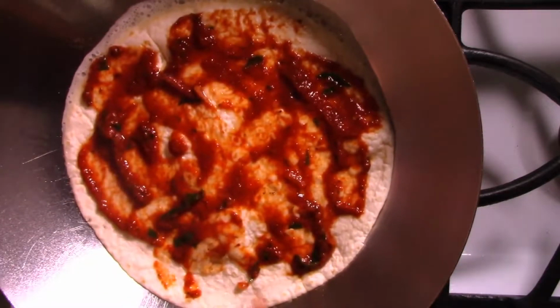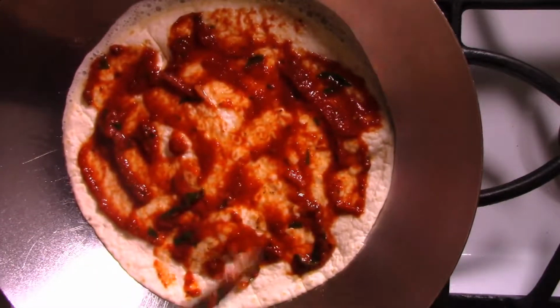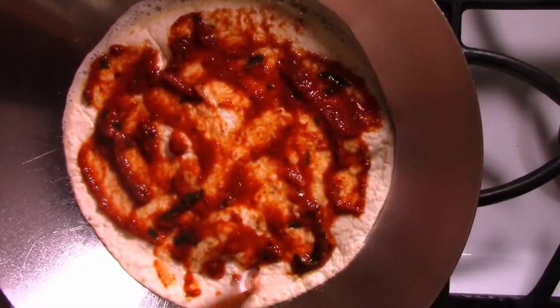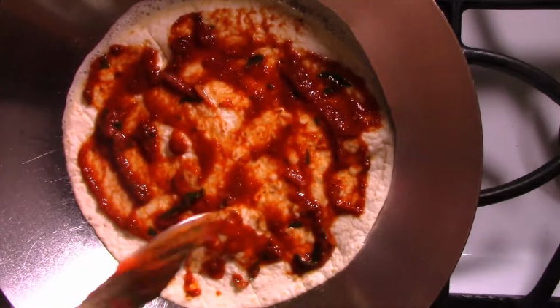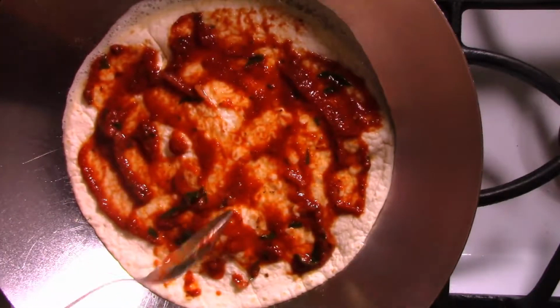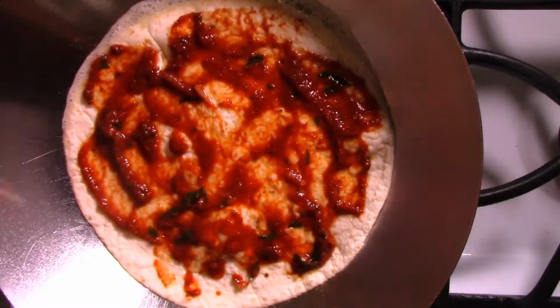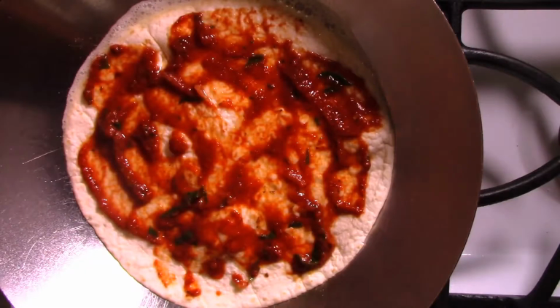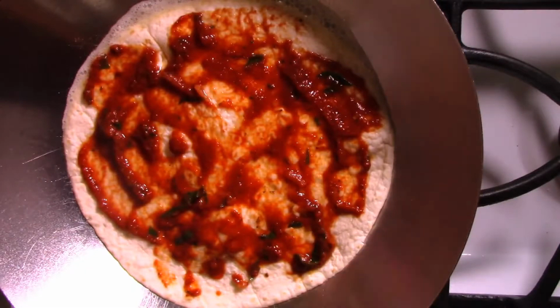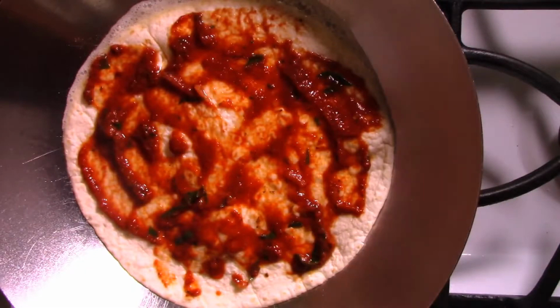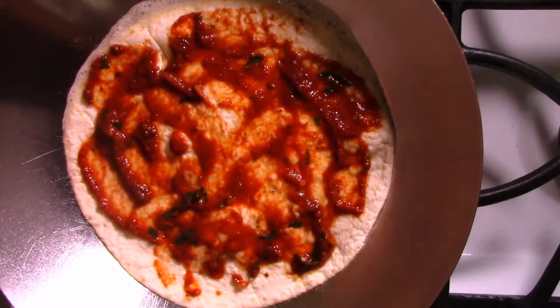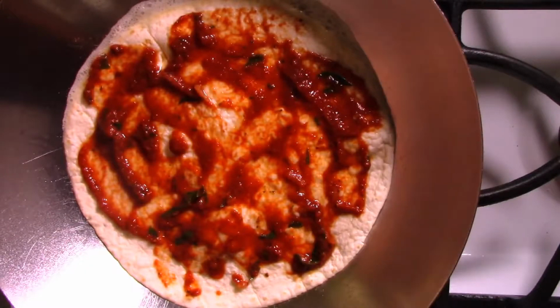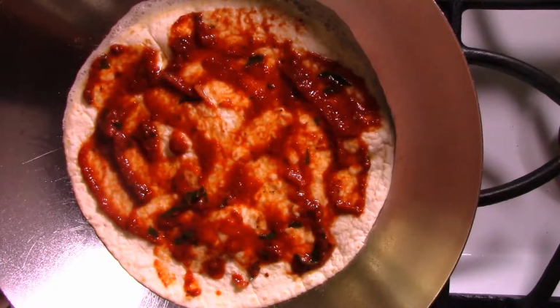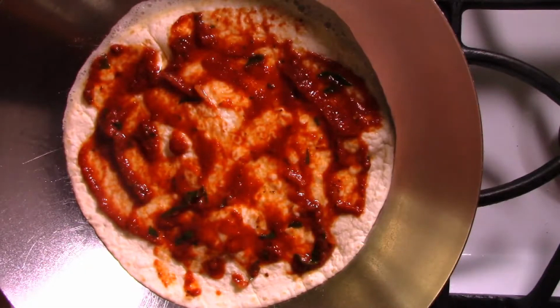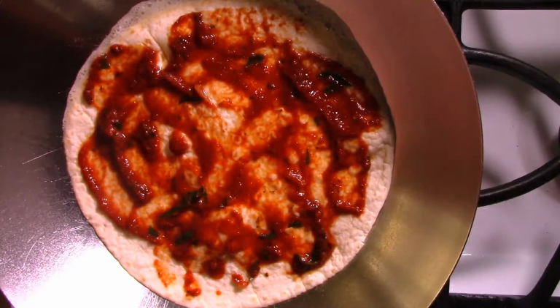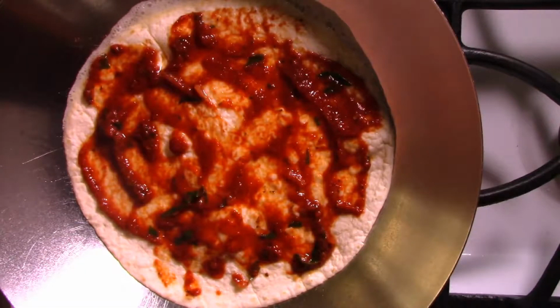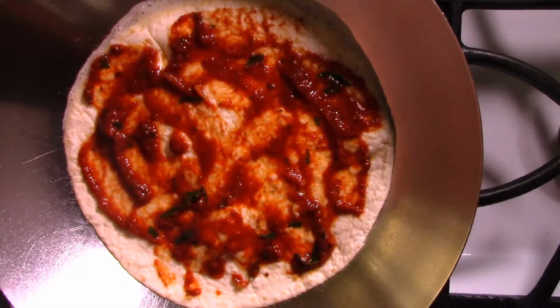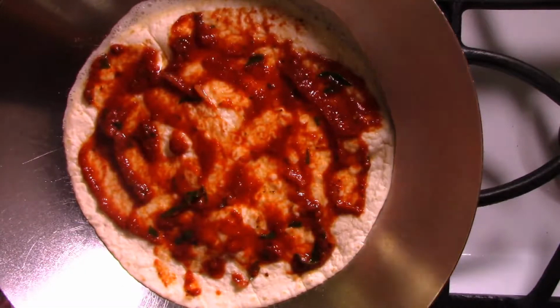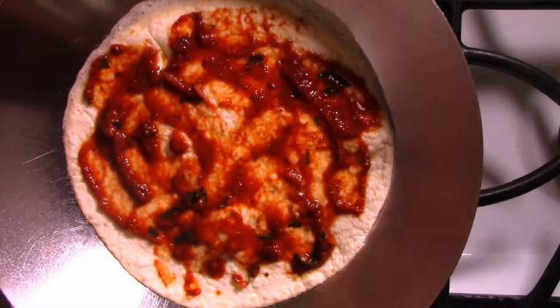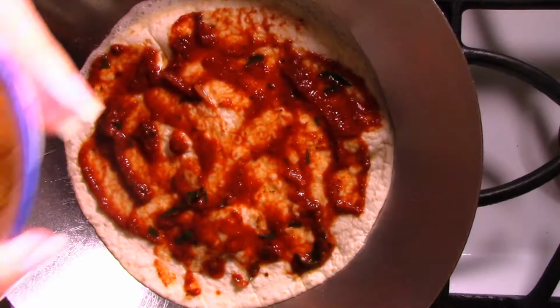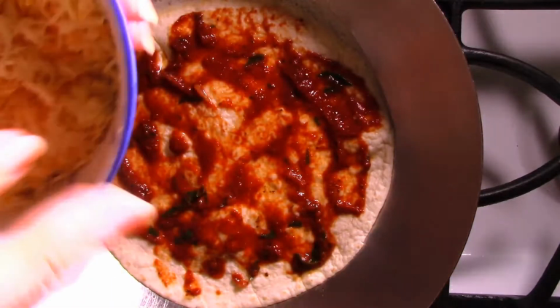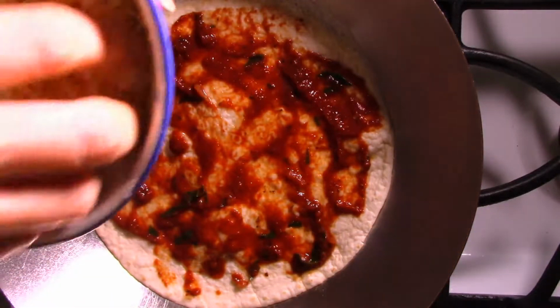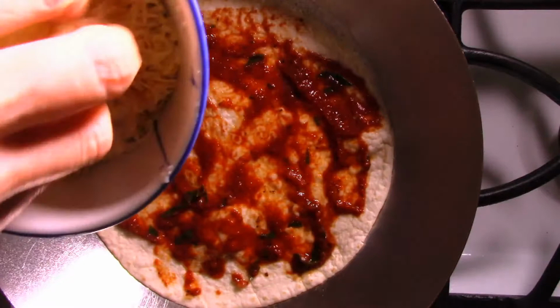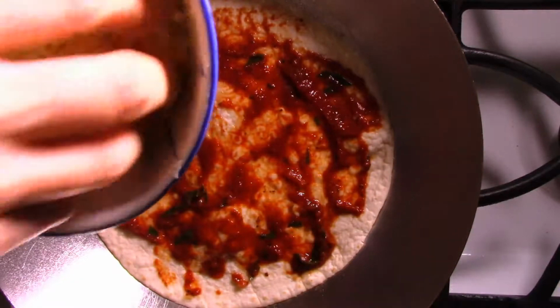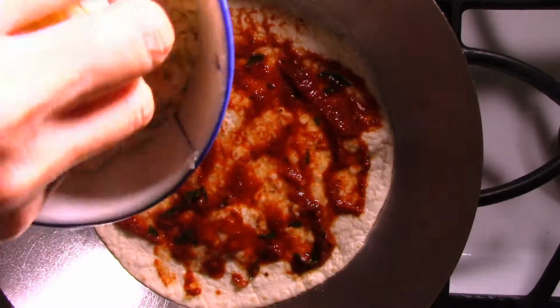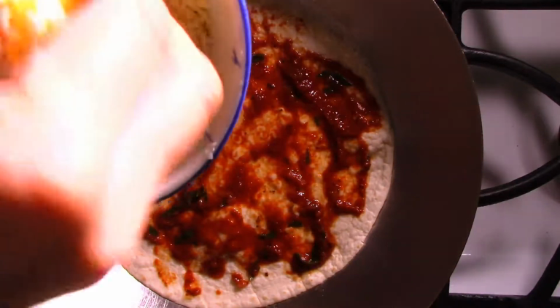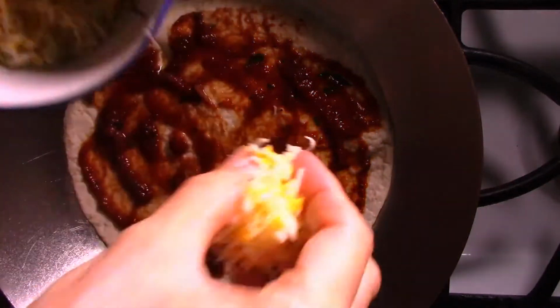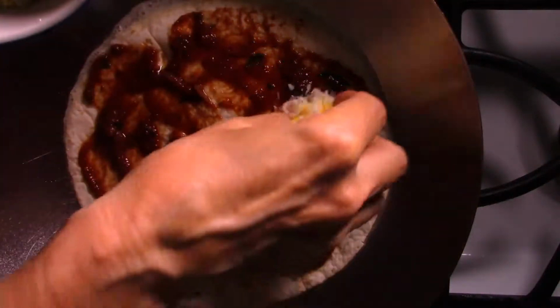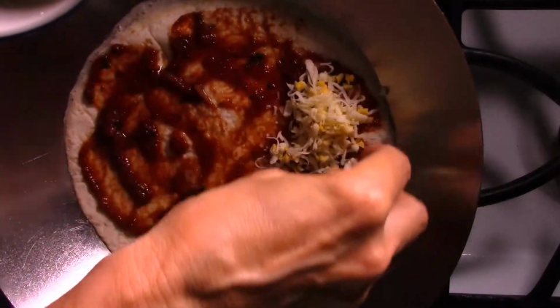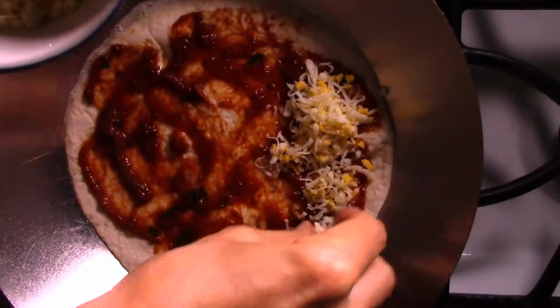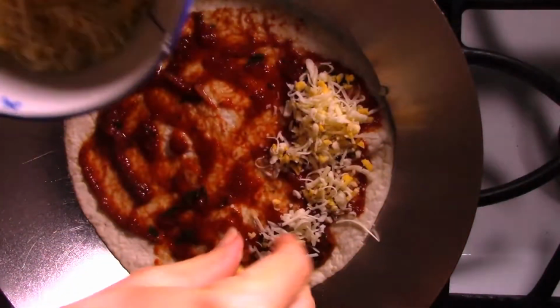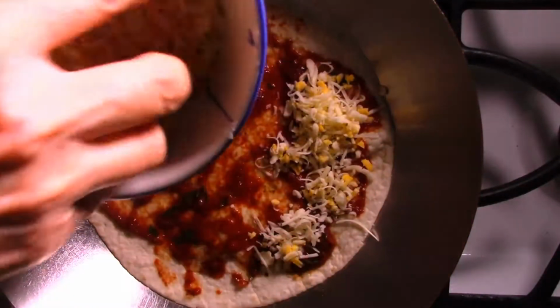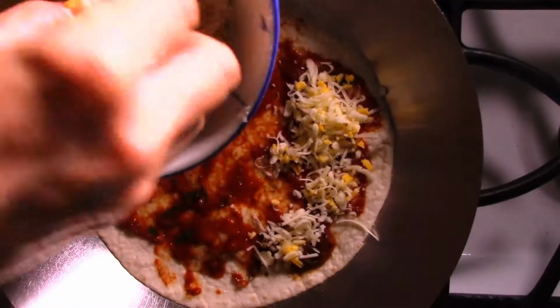Now I'm going to put some cheese on top. I have two and a half ounces of cheese — it's a mixture of mozzarella, cheddar, and asiago.